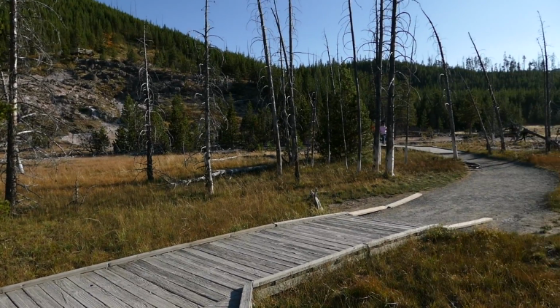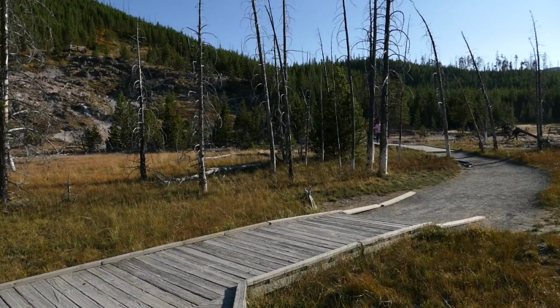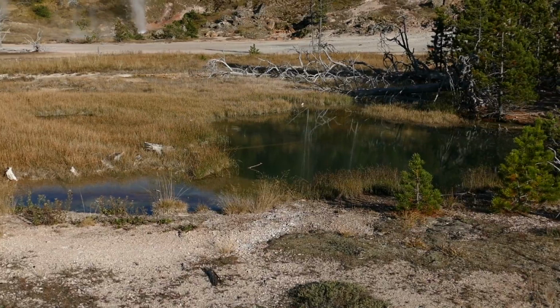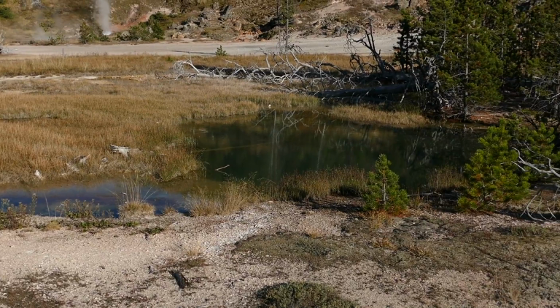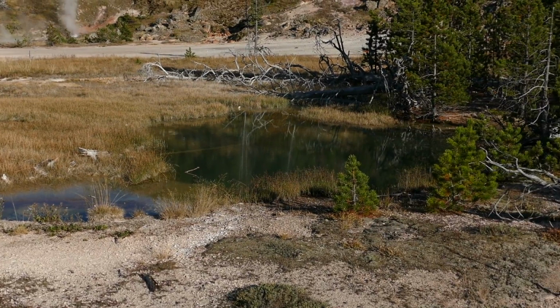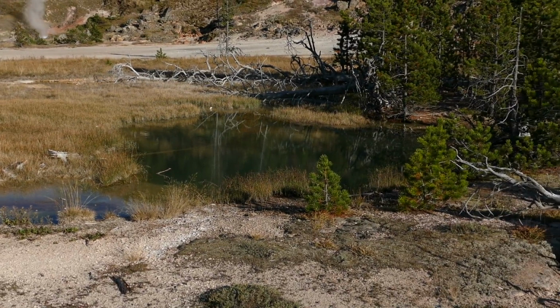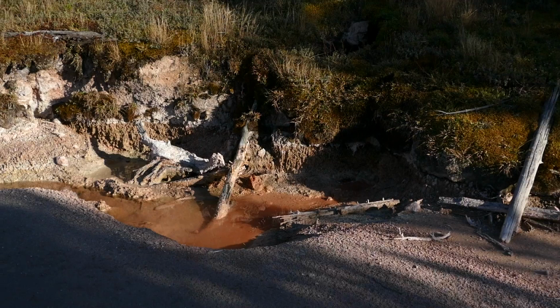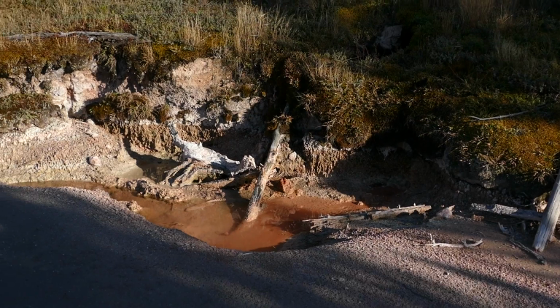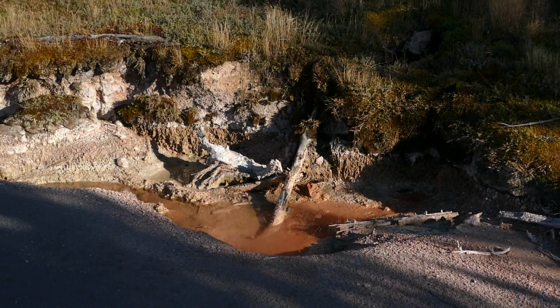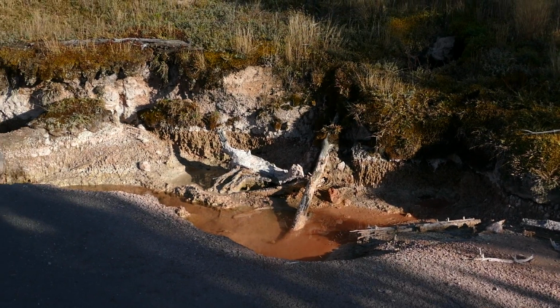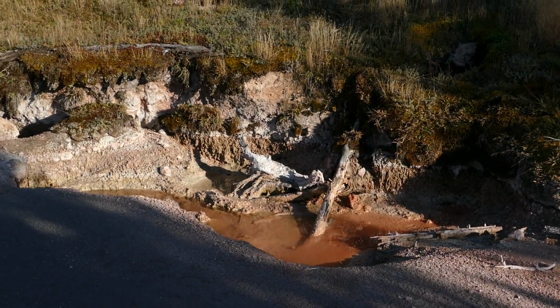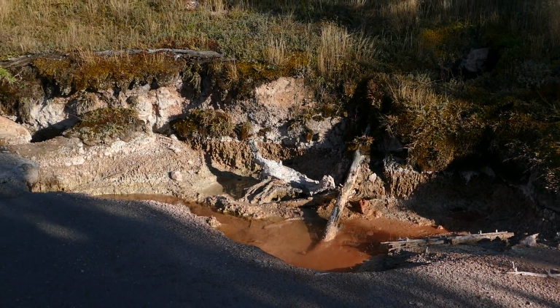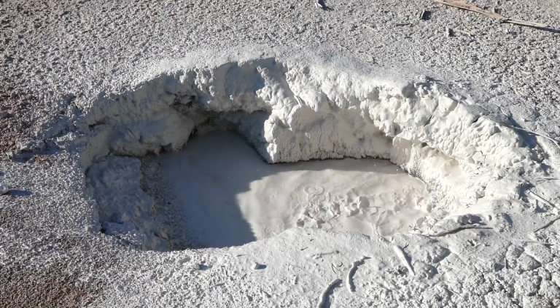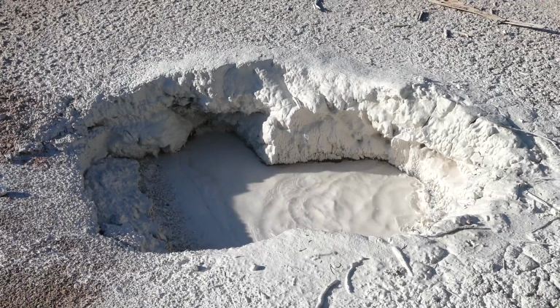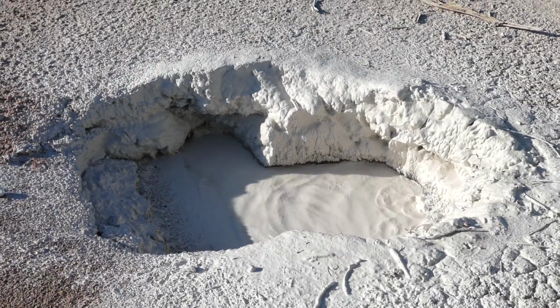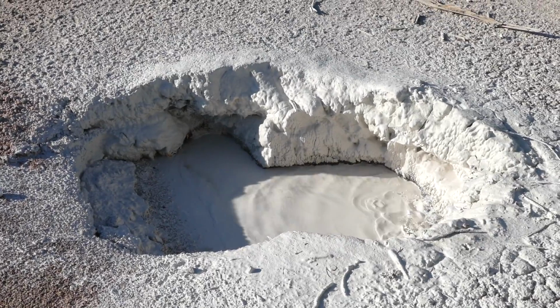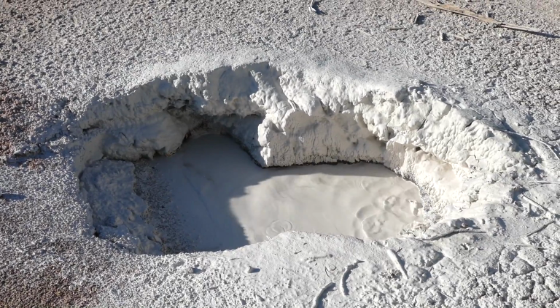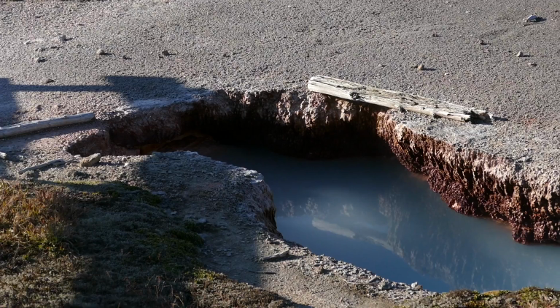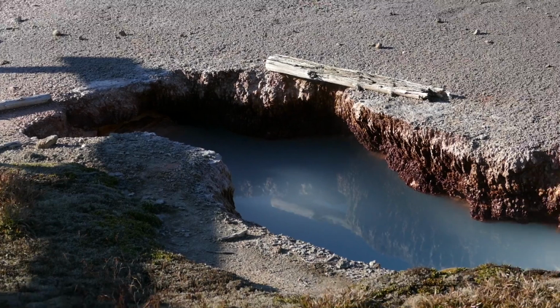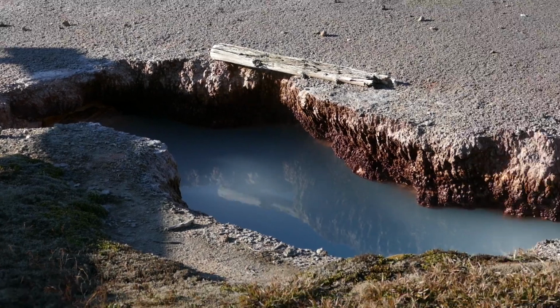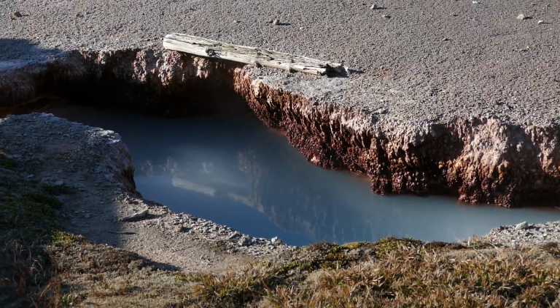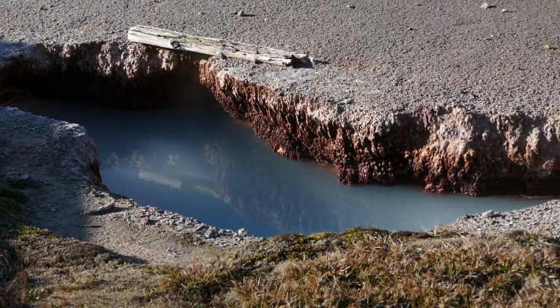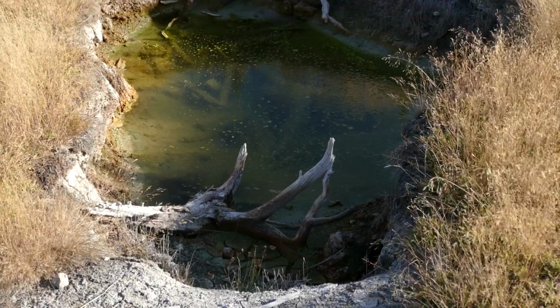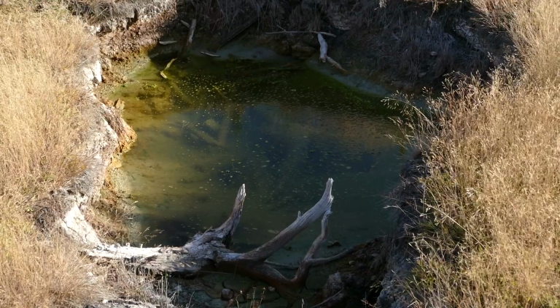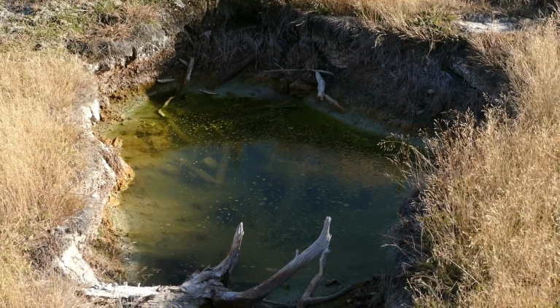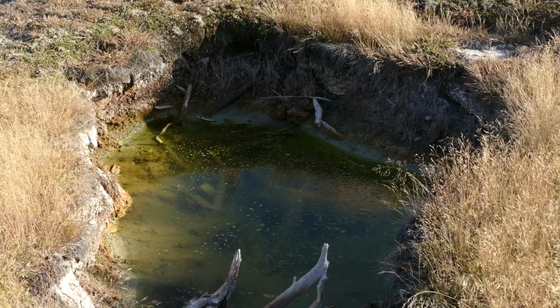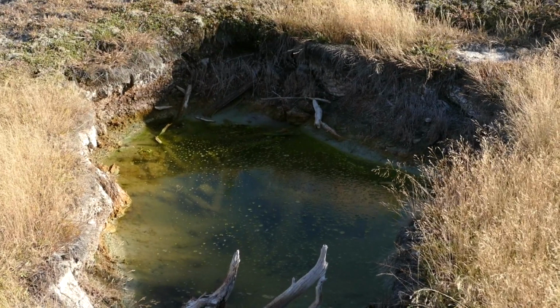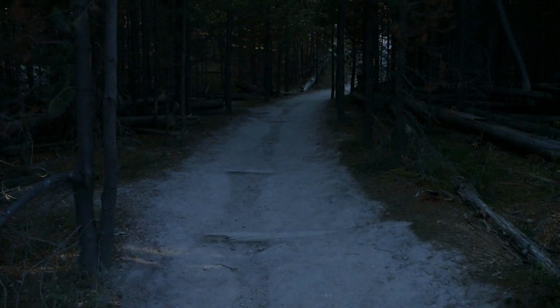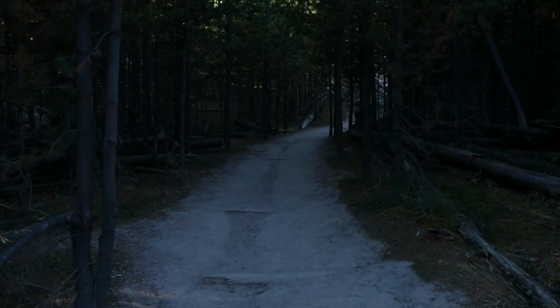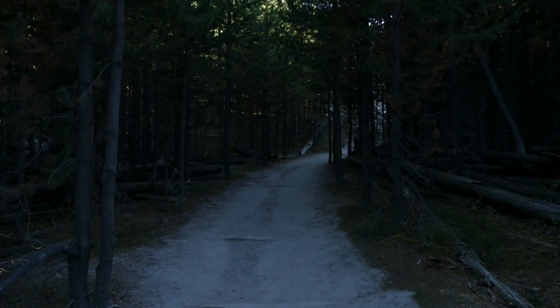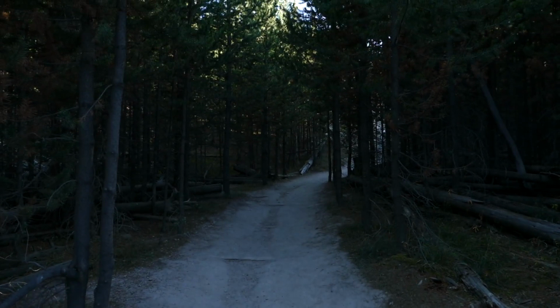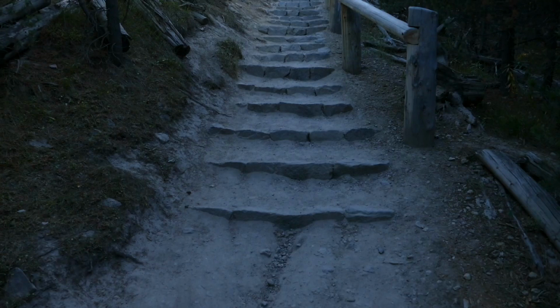Then you come to the Artist Paint Pot section where there's the loop trail, and that's really cool because you end up coming to these different mud sections — just different colors of reds, white mud pots, and little rifts with some water in them.